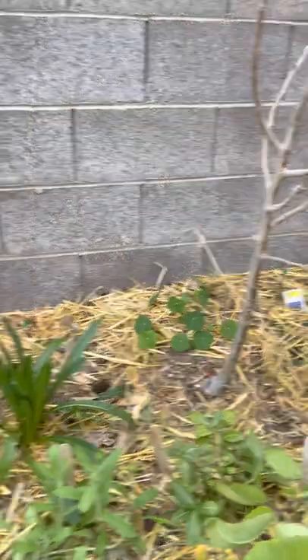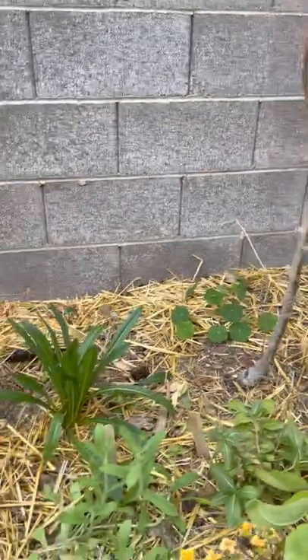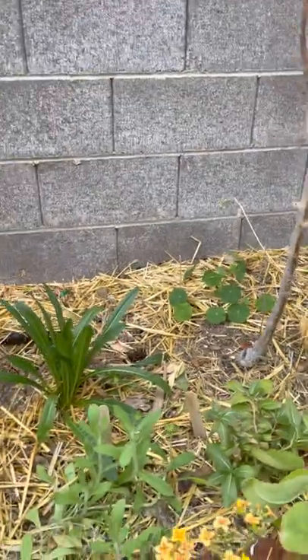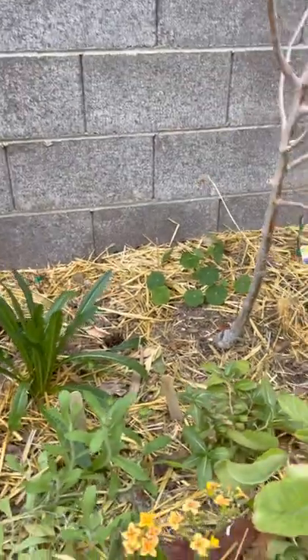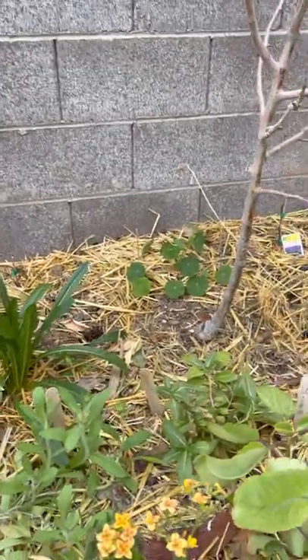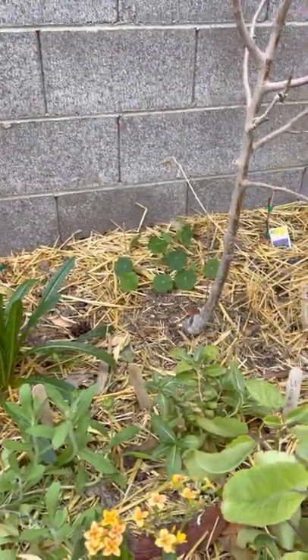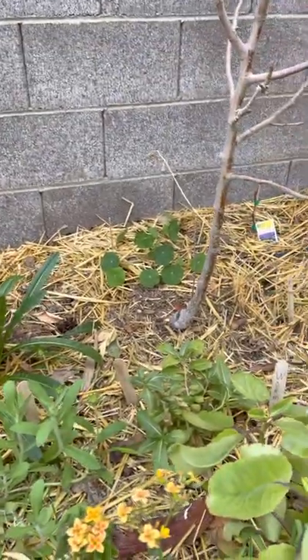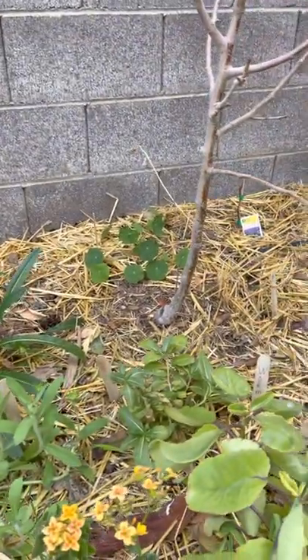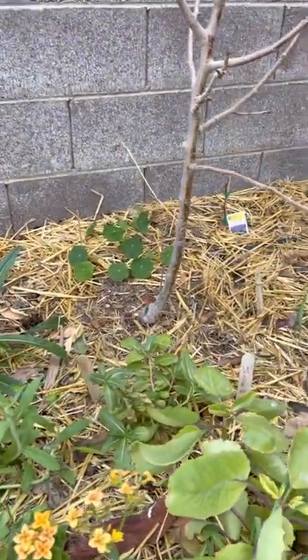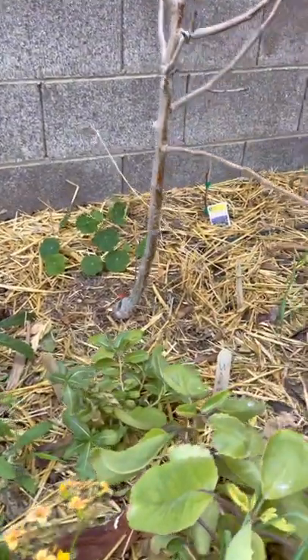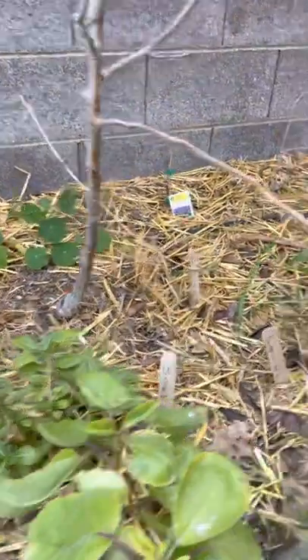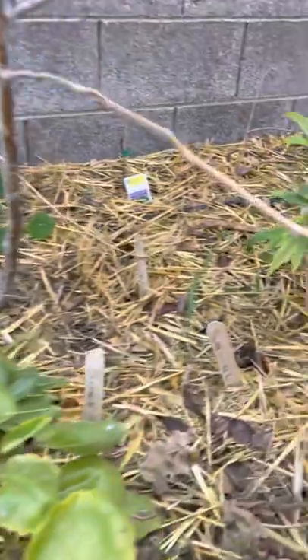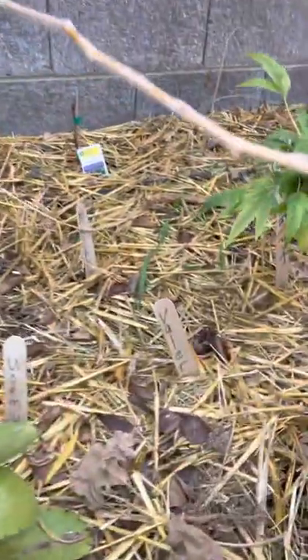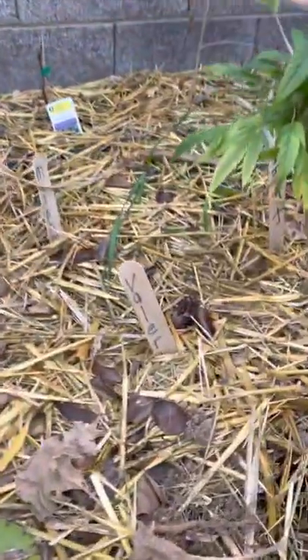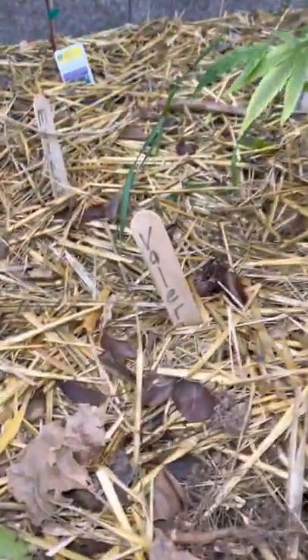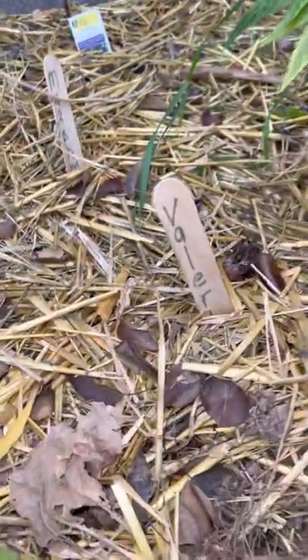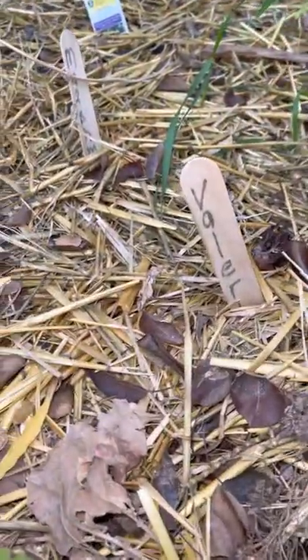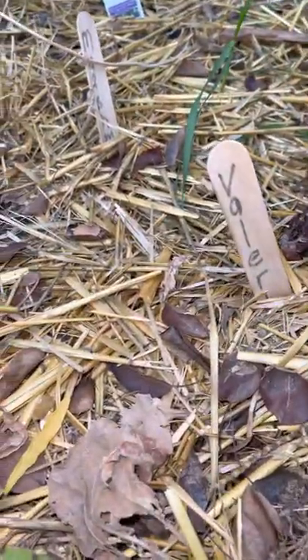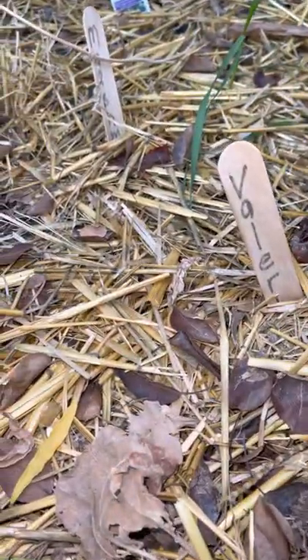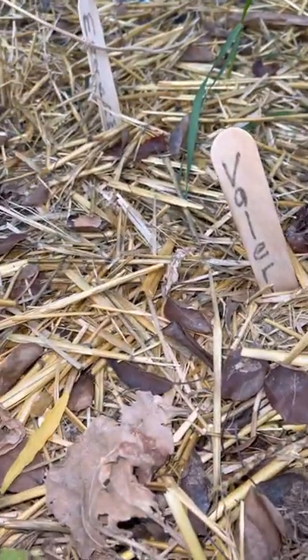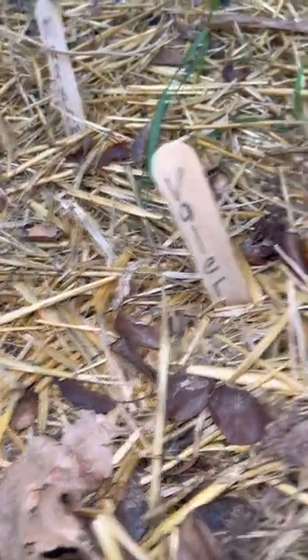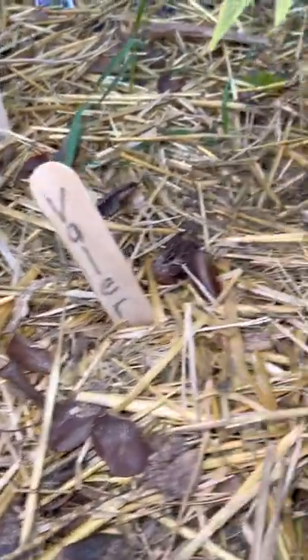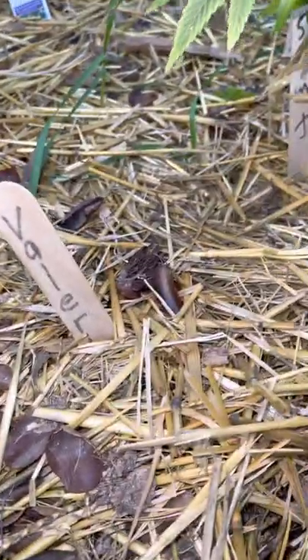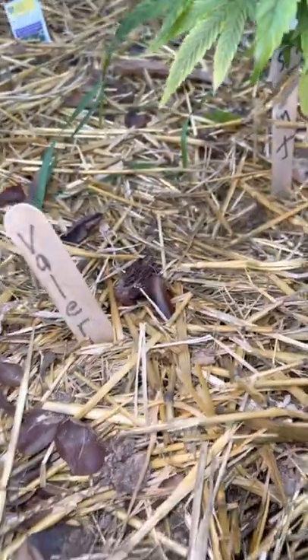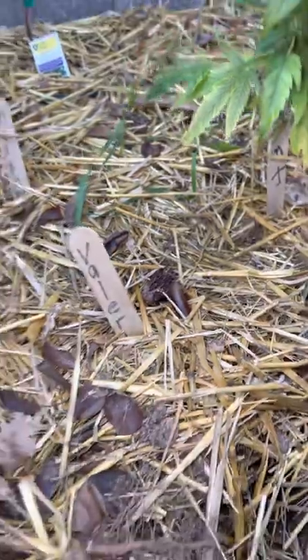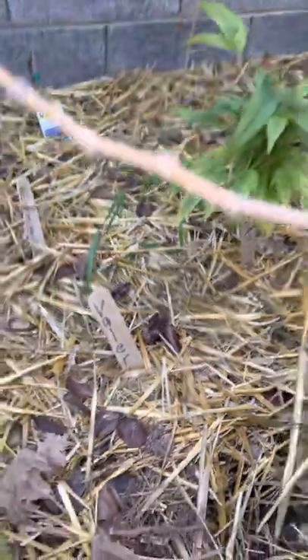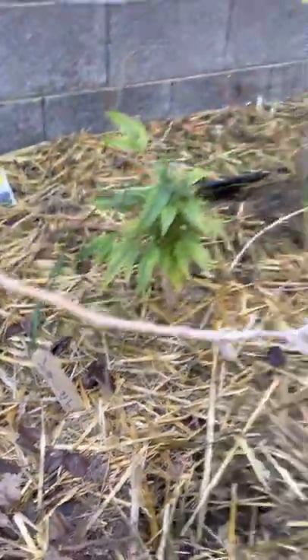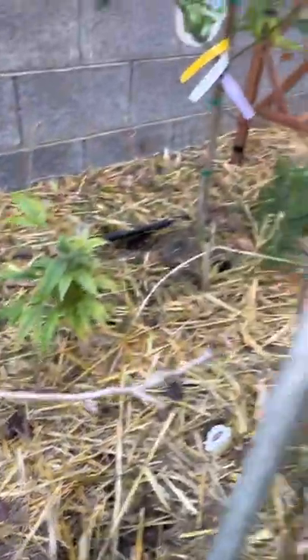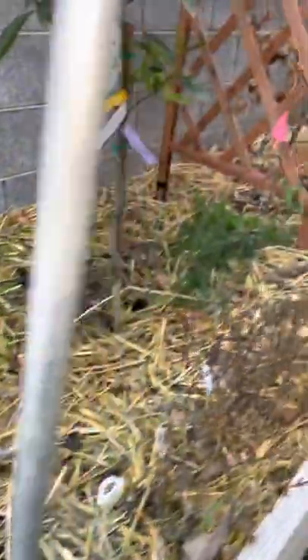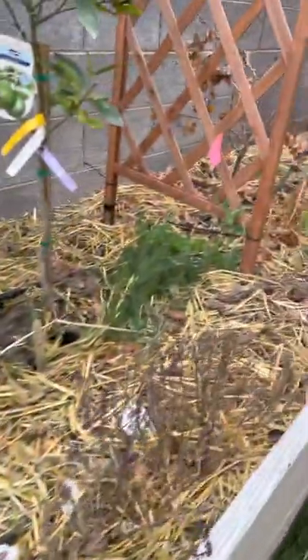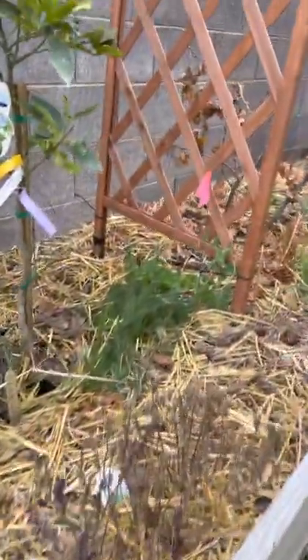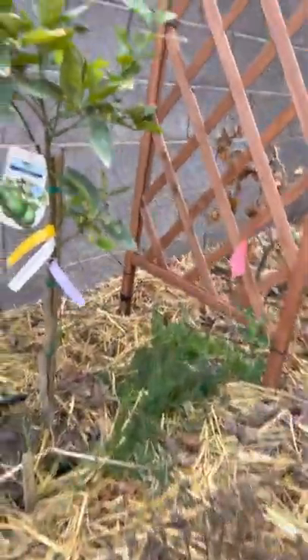This is our other garden bed that has a lot of herbs in it. You can see the sticks — that's wormwood and see that valerian. I took all the sunflowers out because they died.